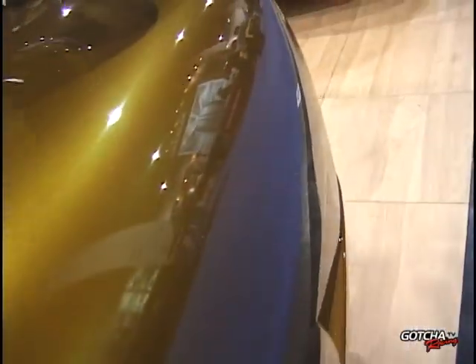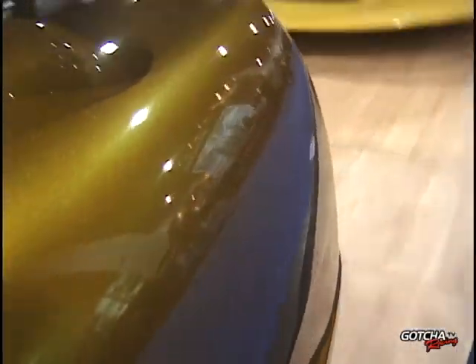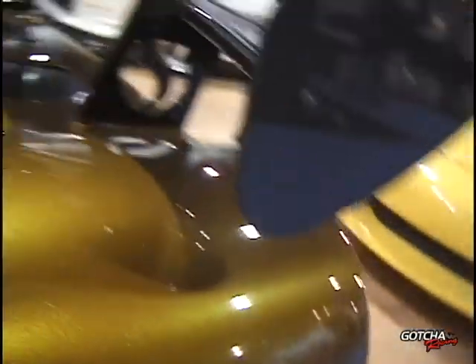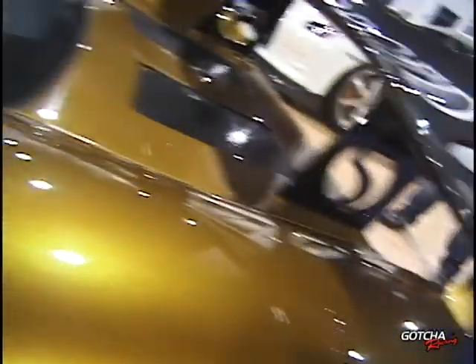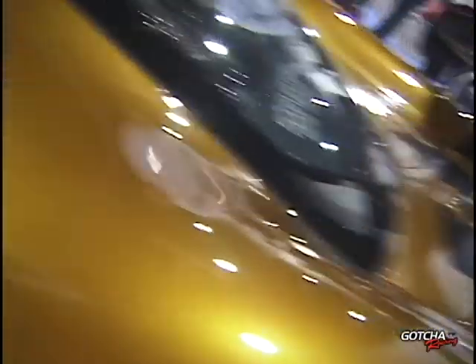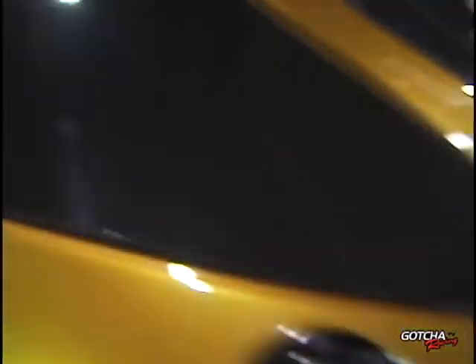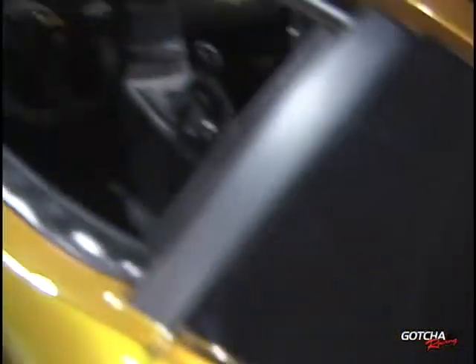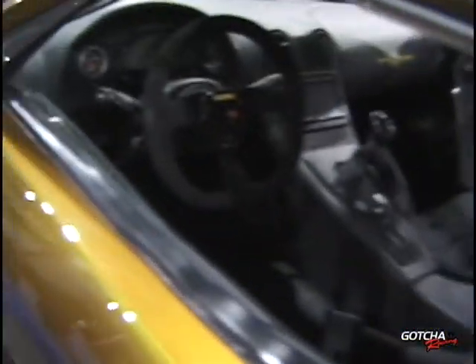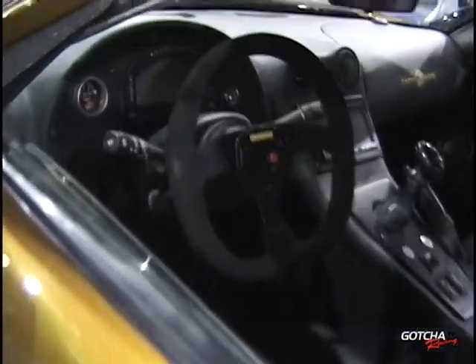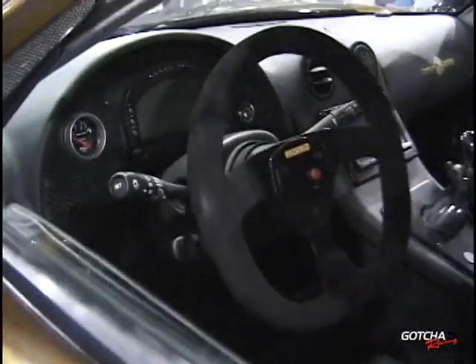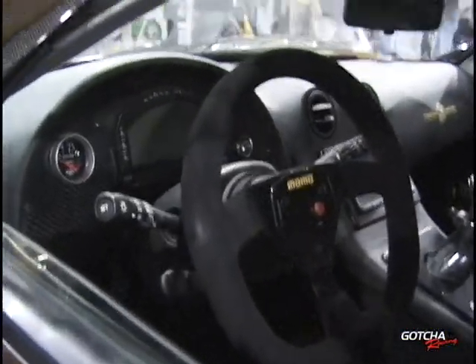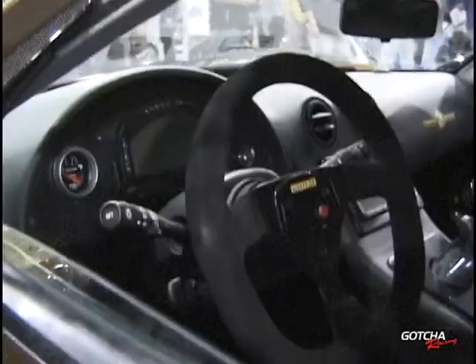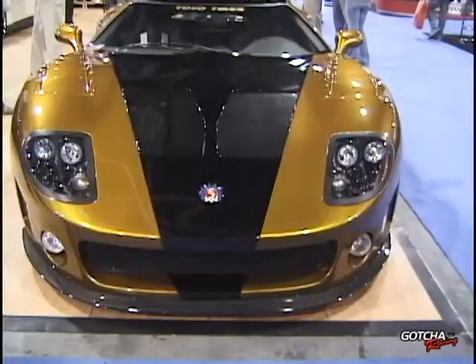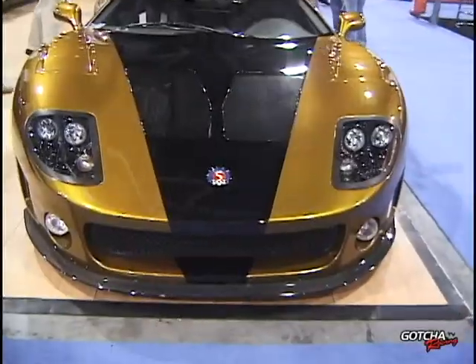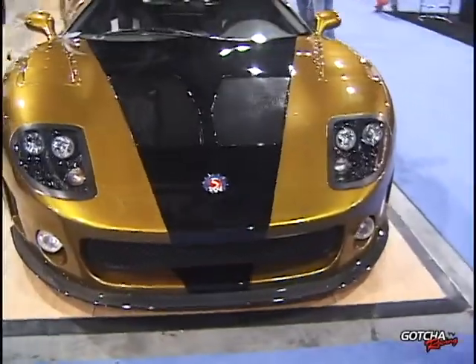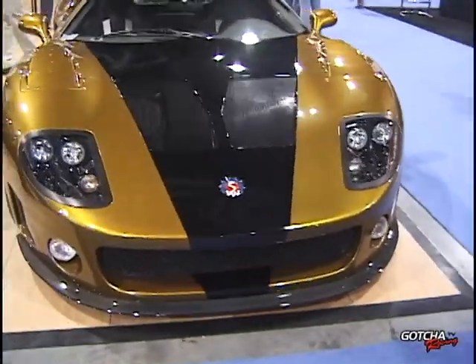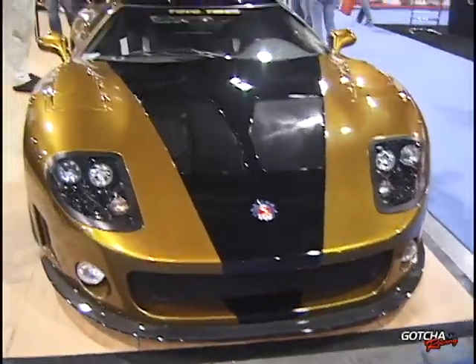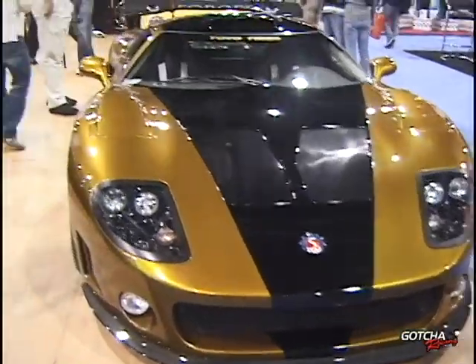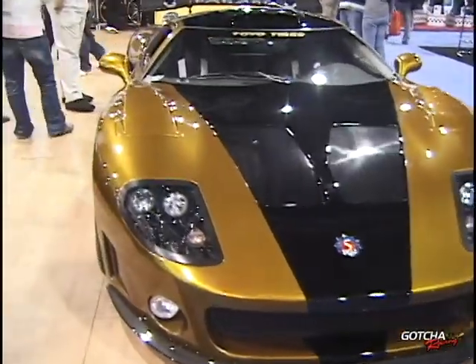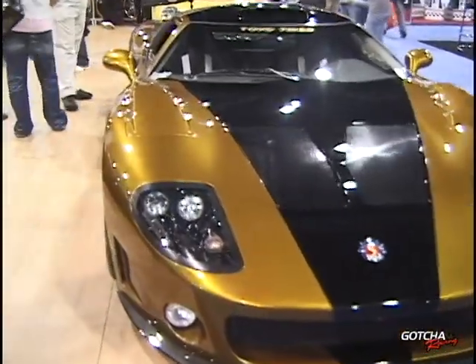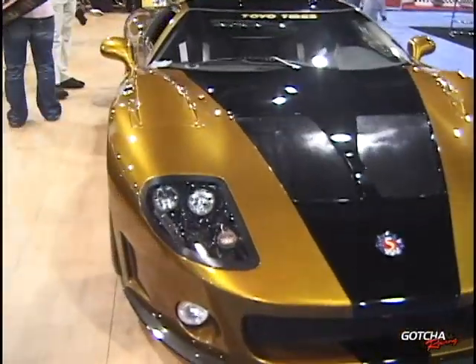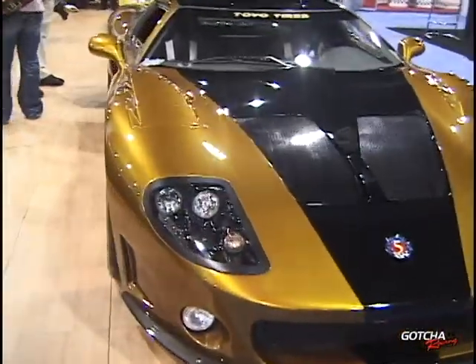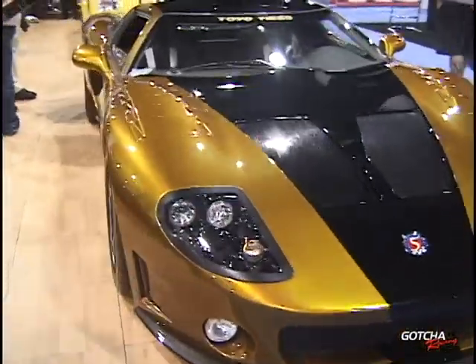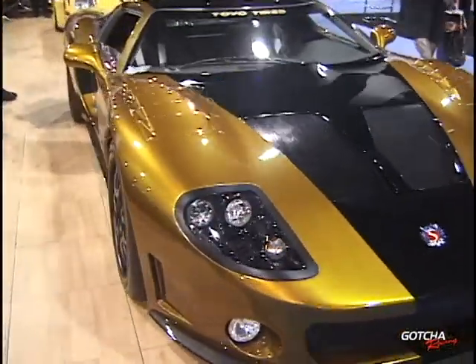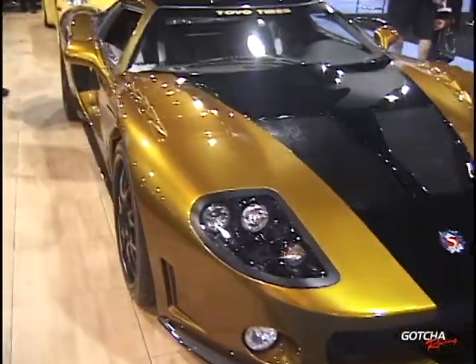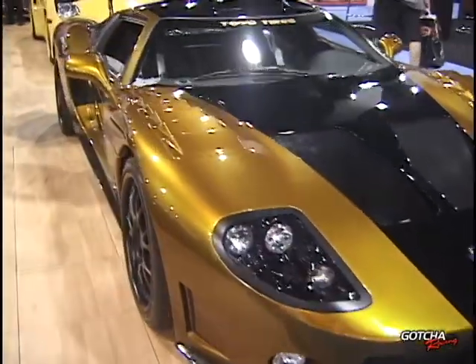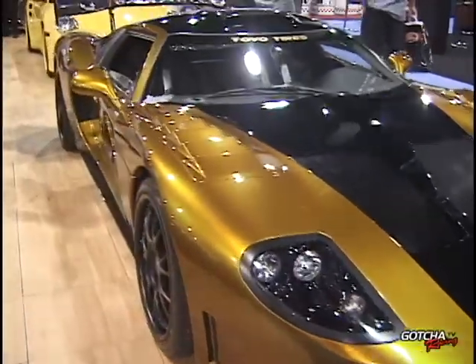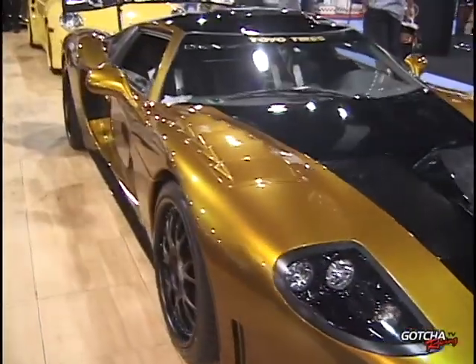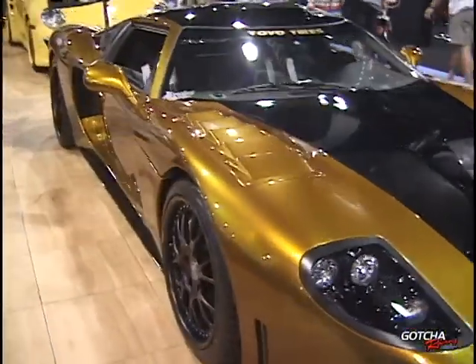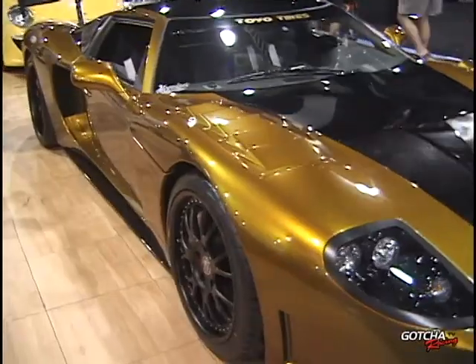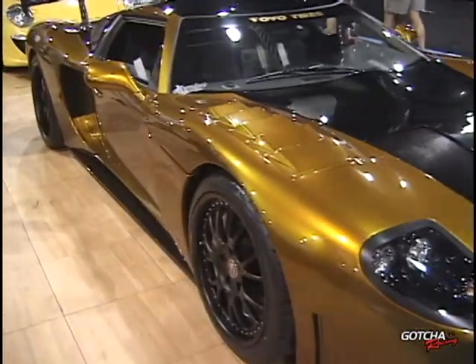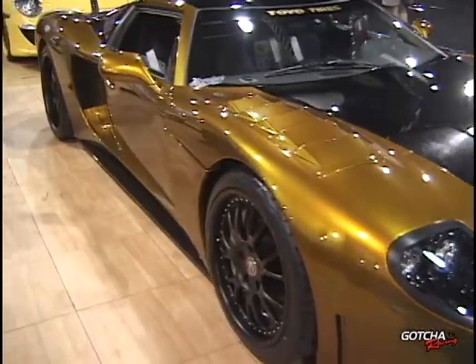This car was built by a customer. He picked the chassis kit up in June and he finished it for the show. He's a full-time contractor, so he's working. I'll introduce you to him later.